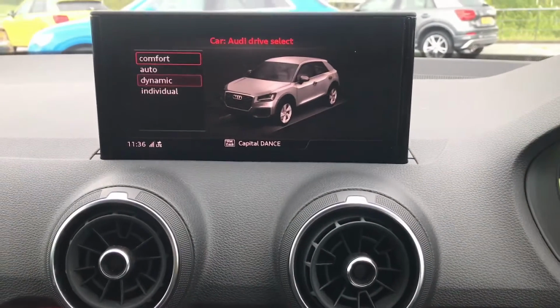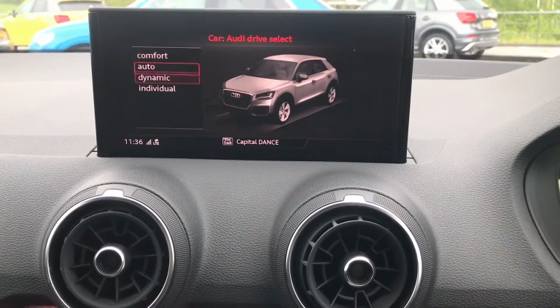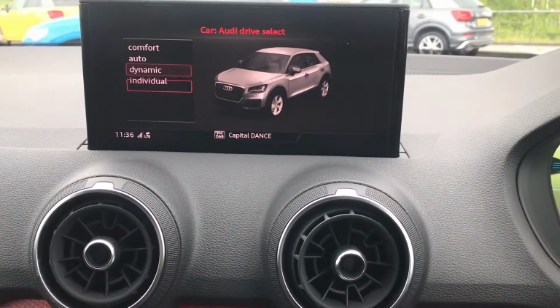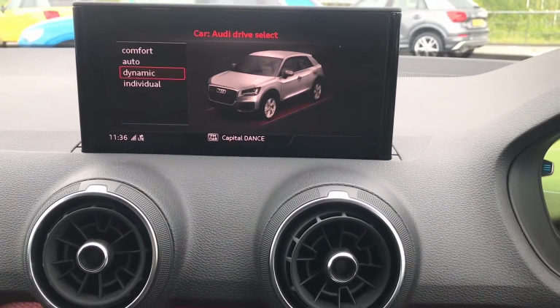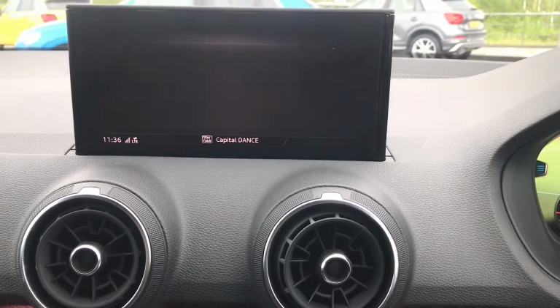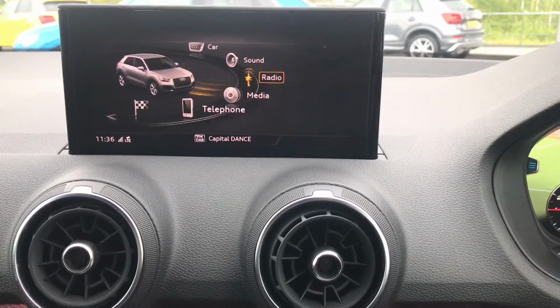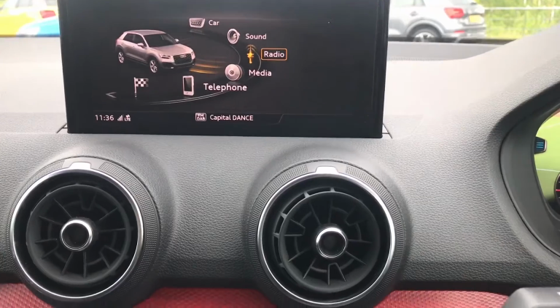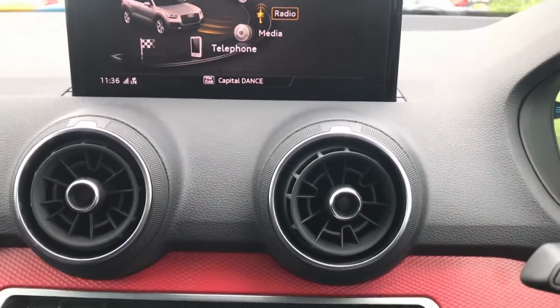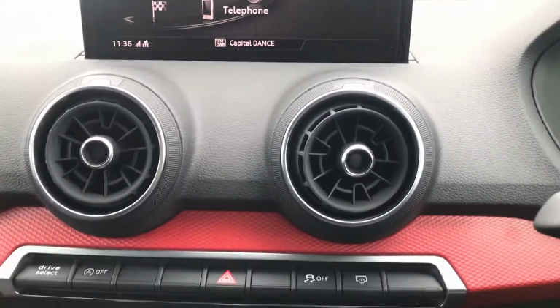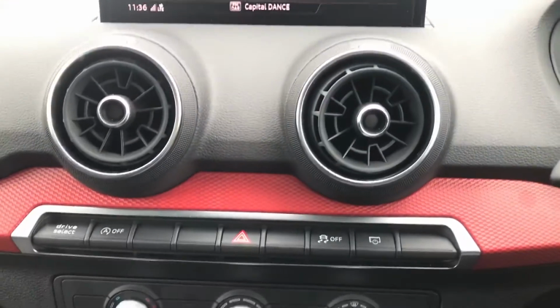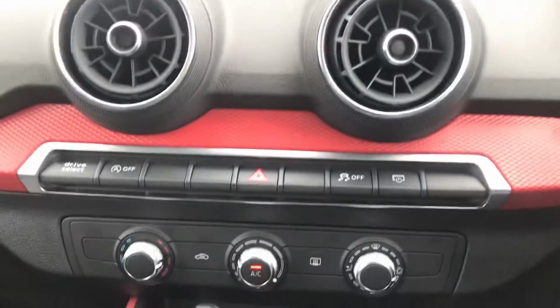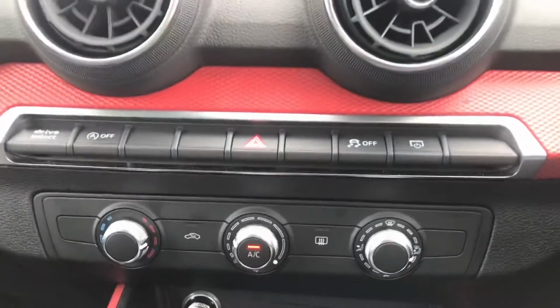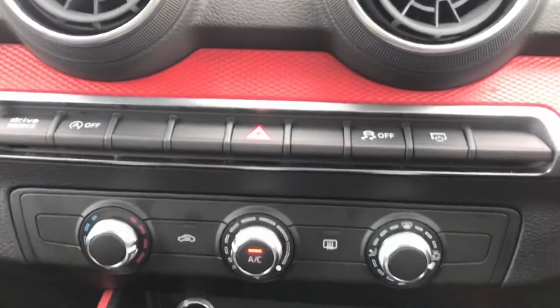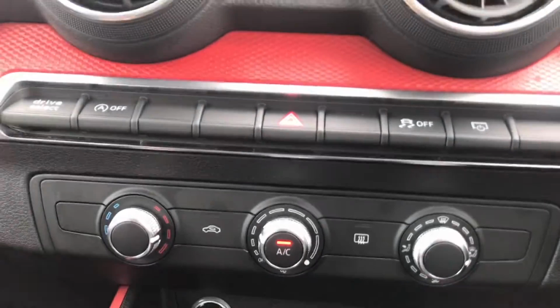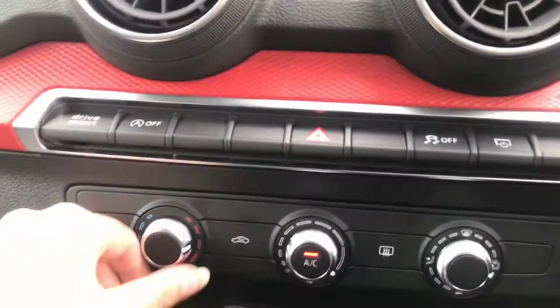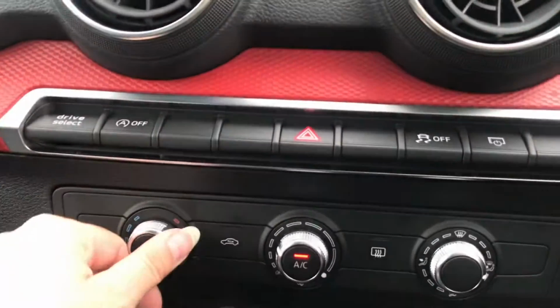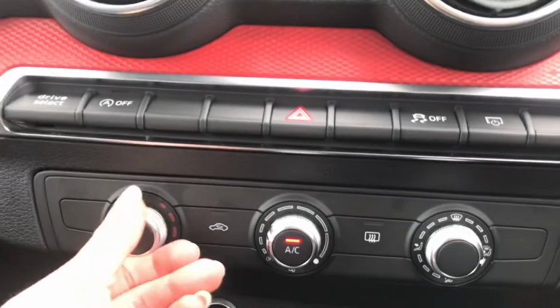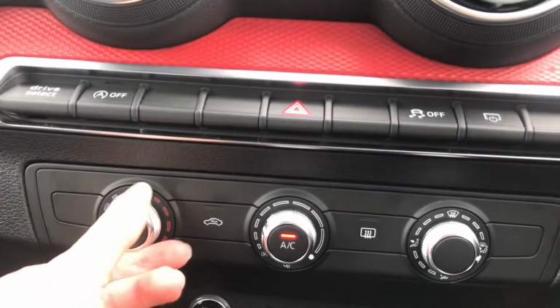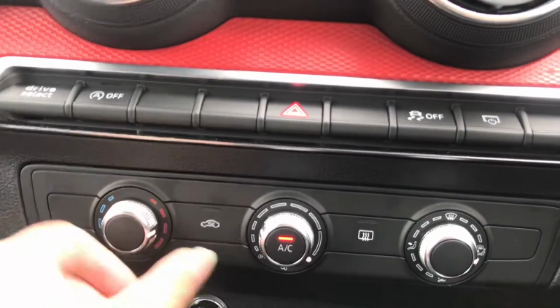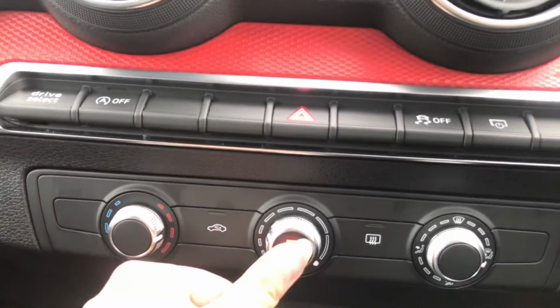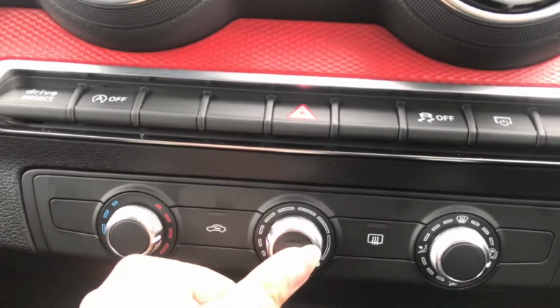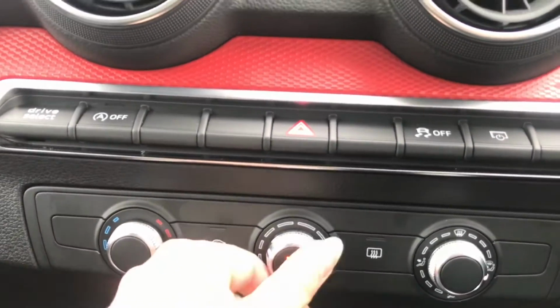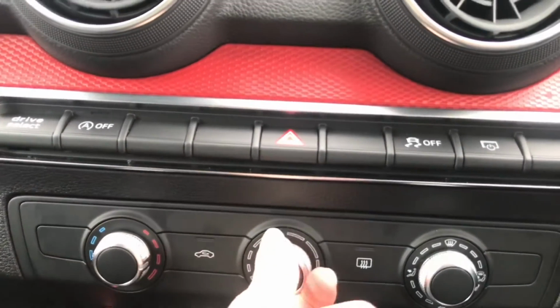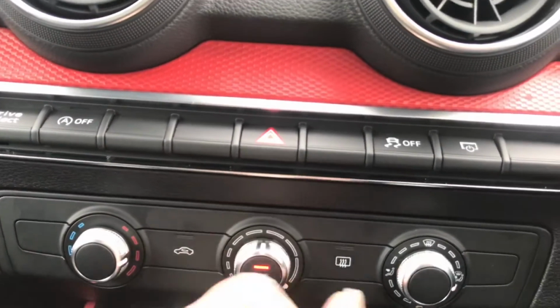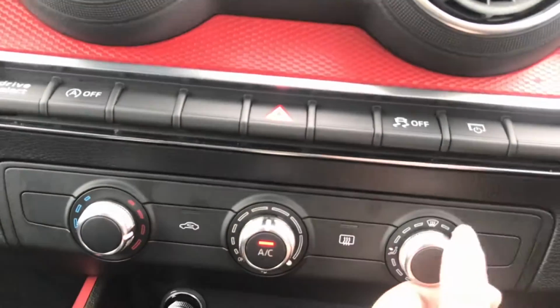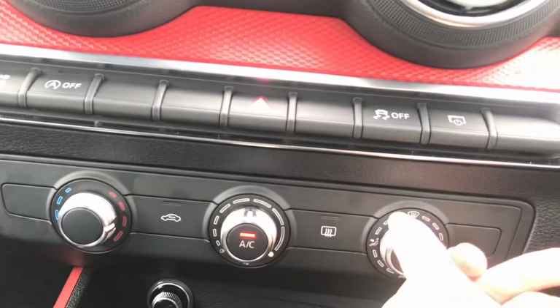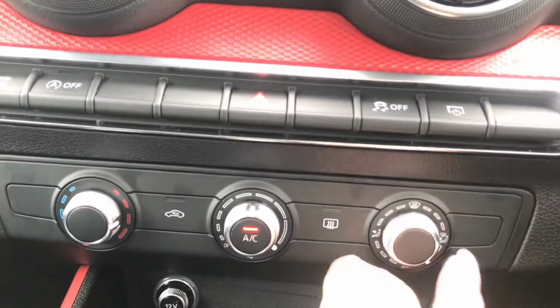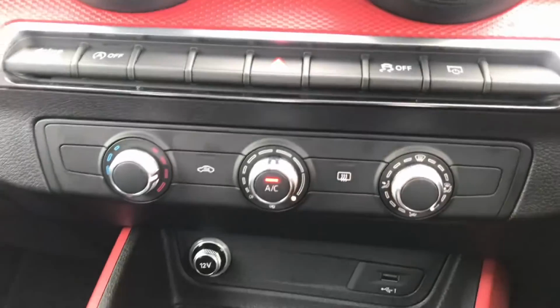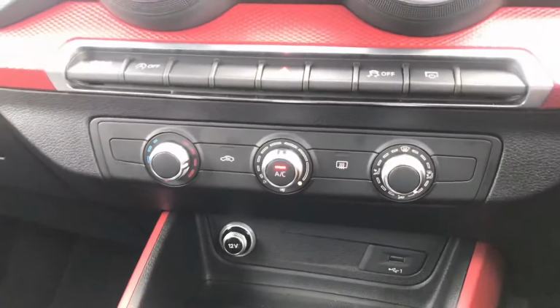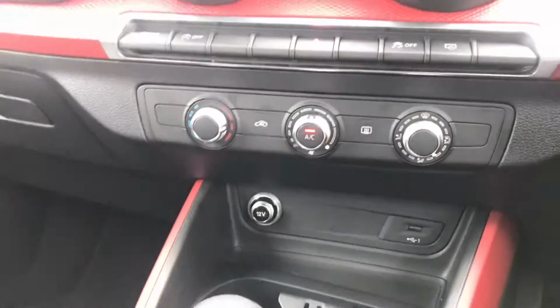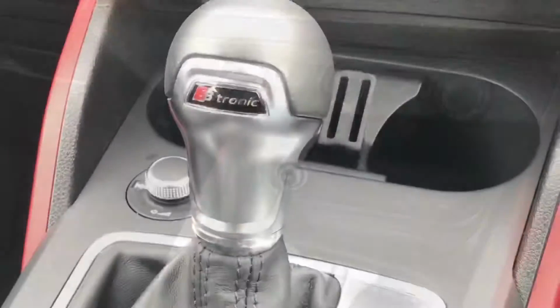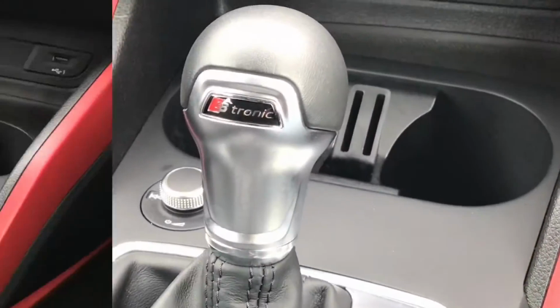We also have the drive select button, which enables the driver to put their car into whatever mode they would like to drive in. Further on from that we have the manual air conditioning, which is super accessible to you and your passenger and will easily manage and control the heat in the car.